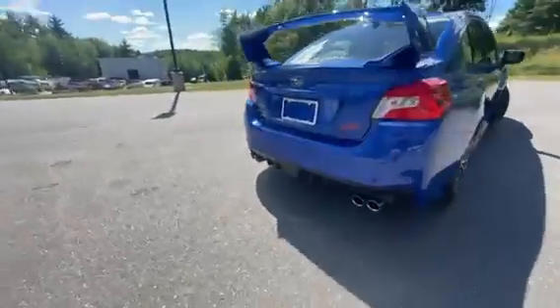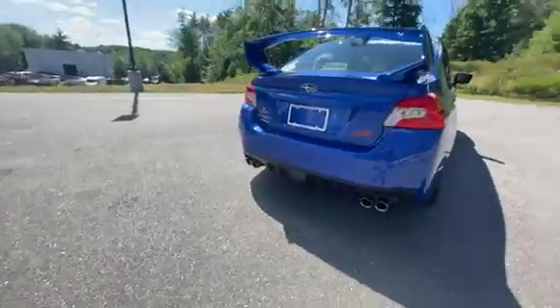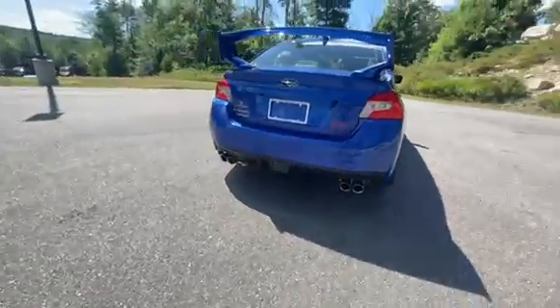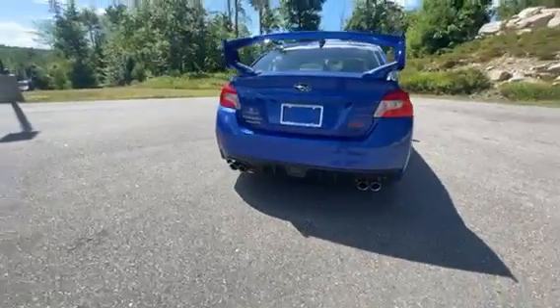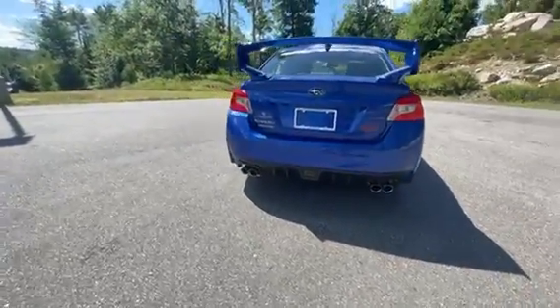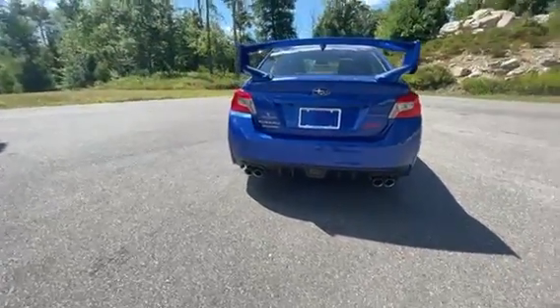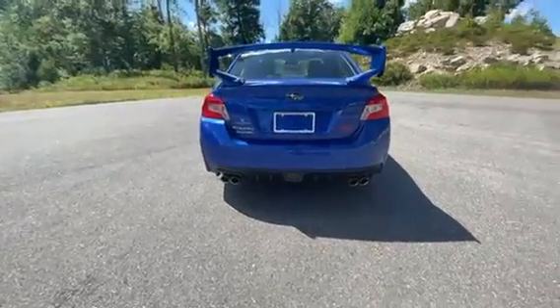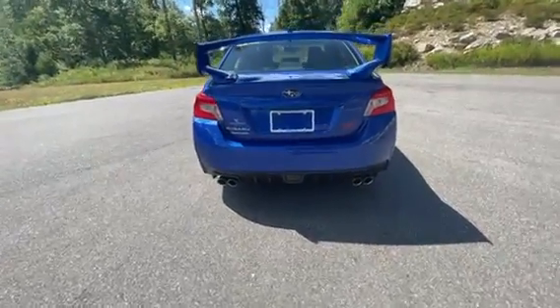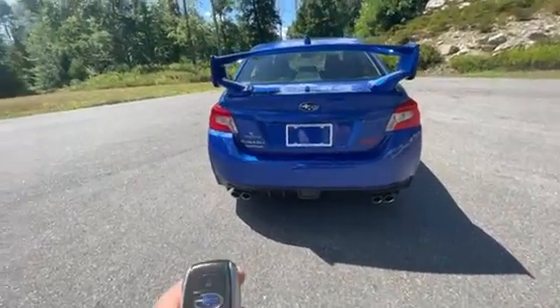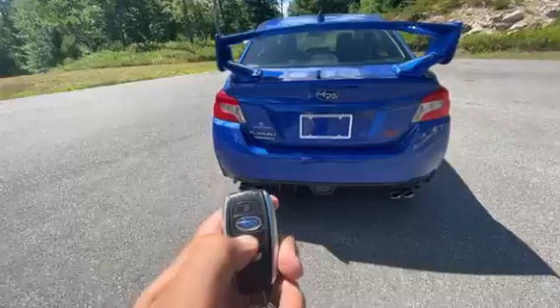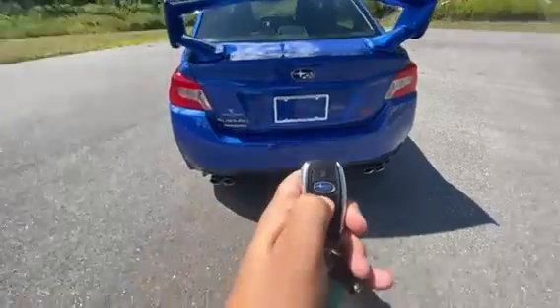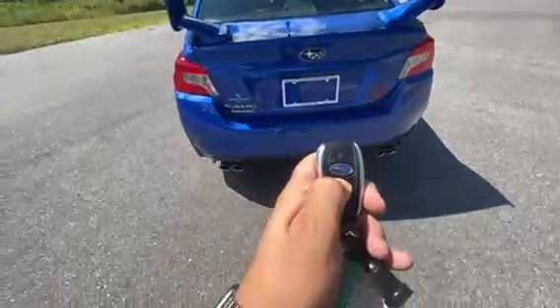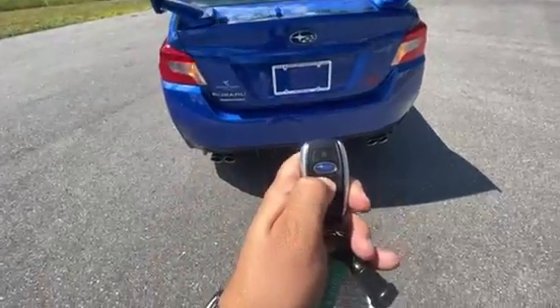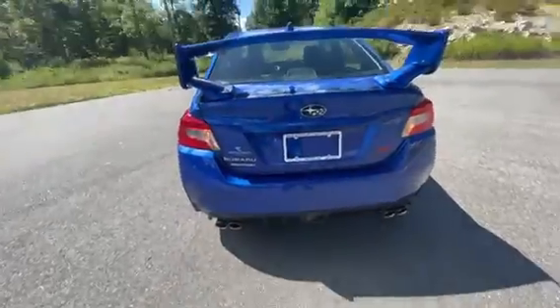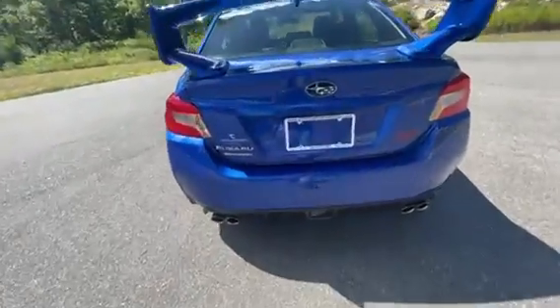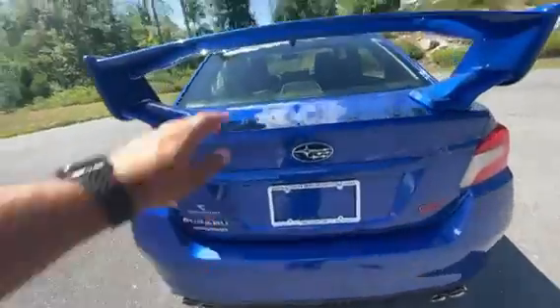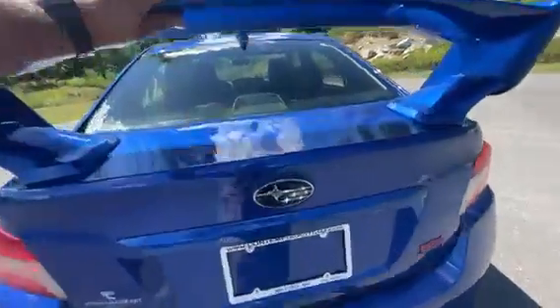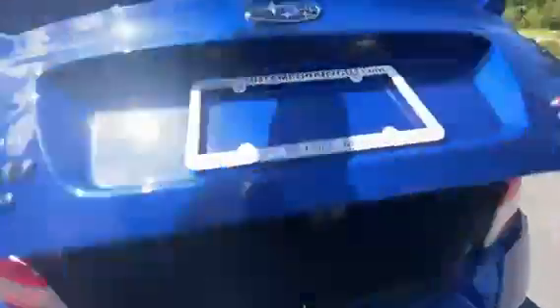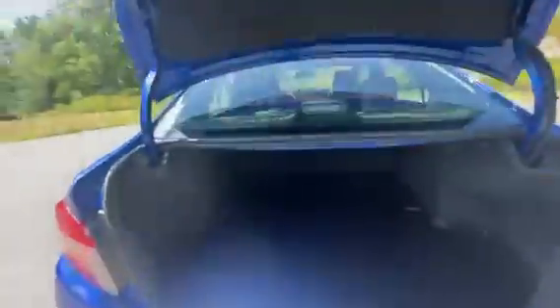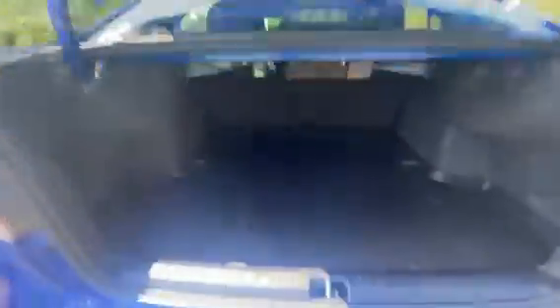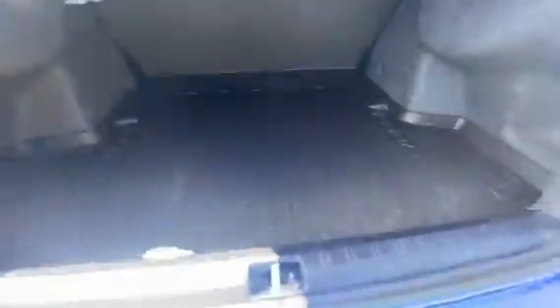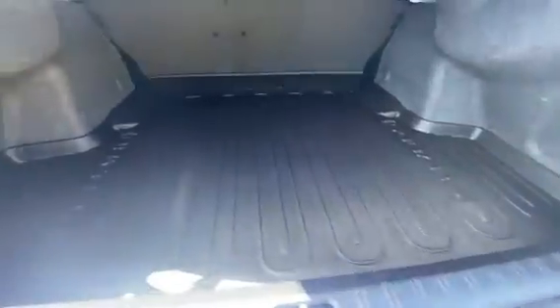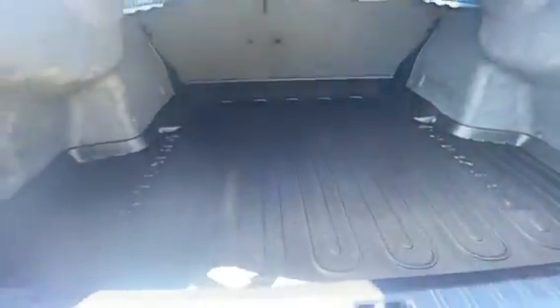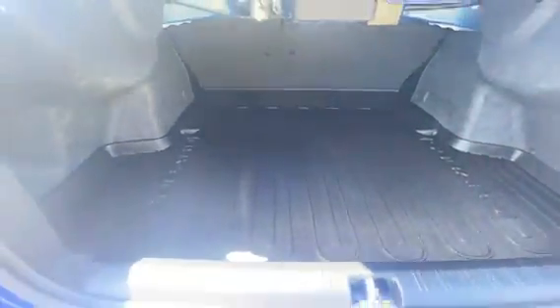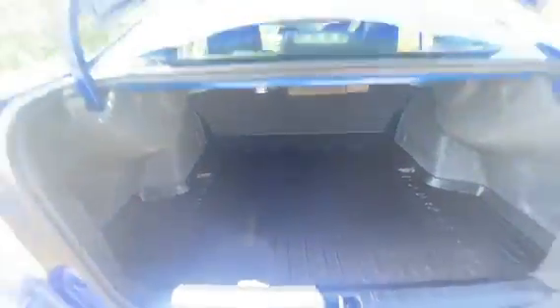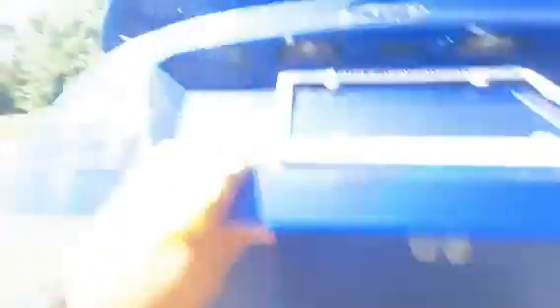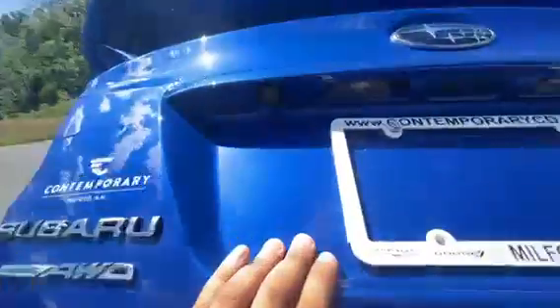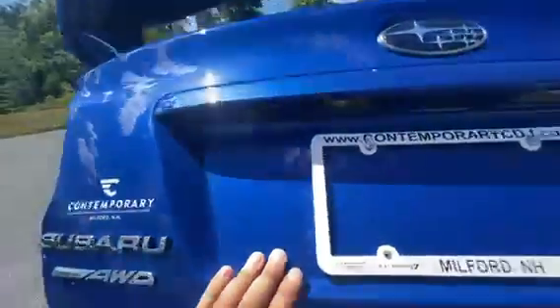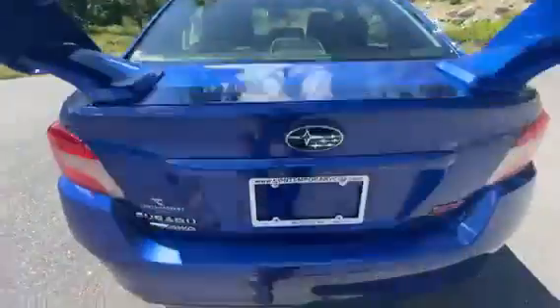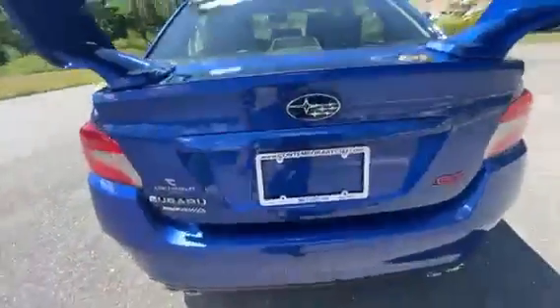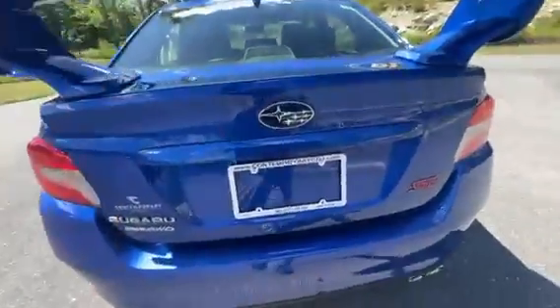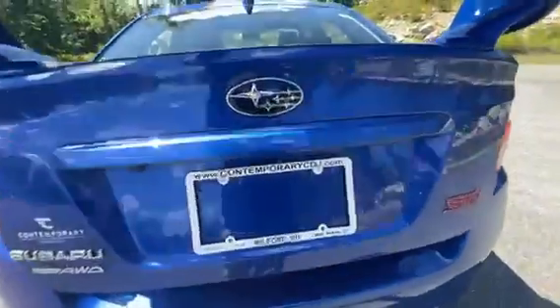Quad tip exhaust with the WRX. You can pop the trunk right from the key. You have that nice big rubber mat in there too. You've got your backup camera so you can park it wherever you need to.